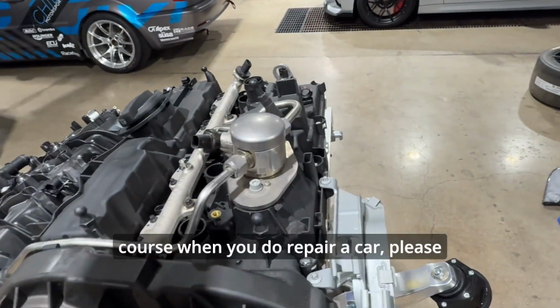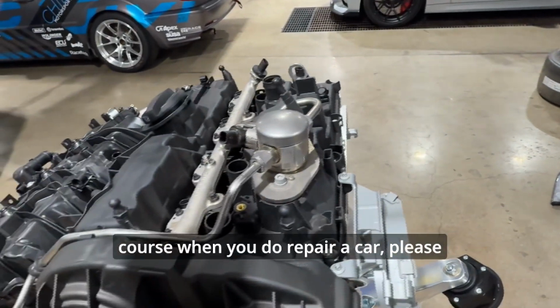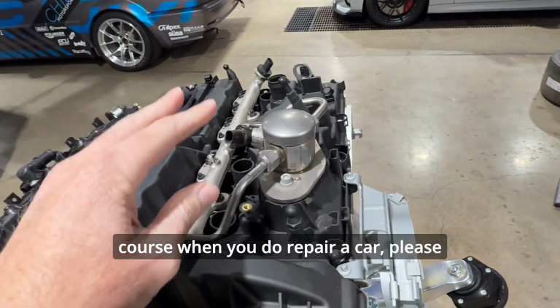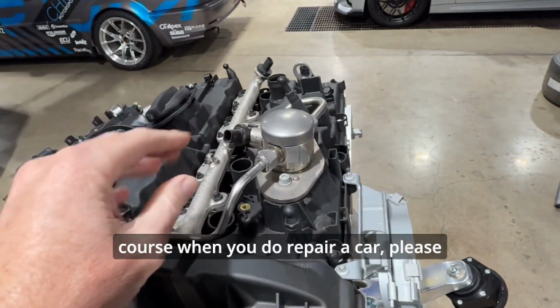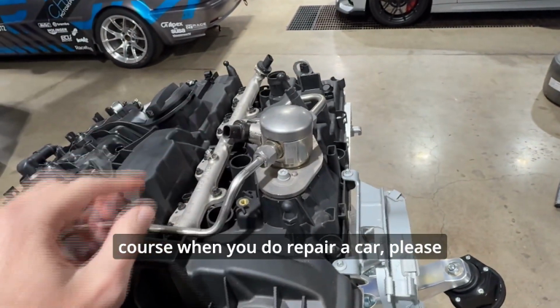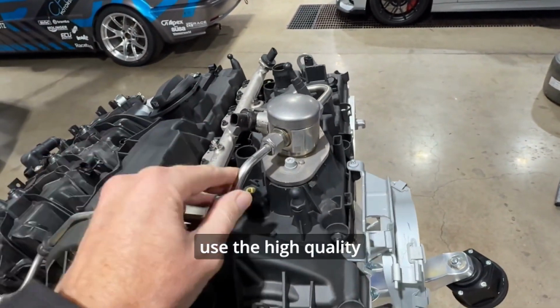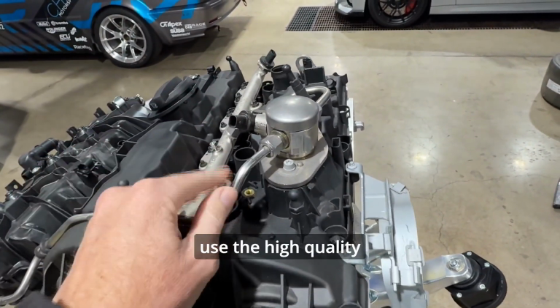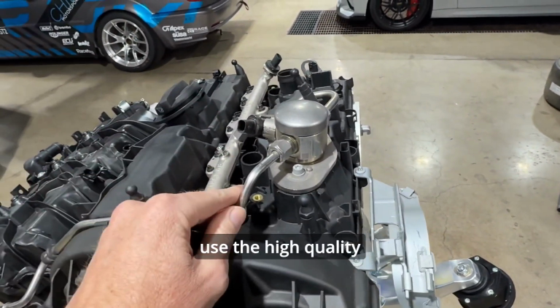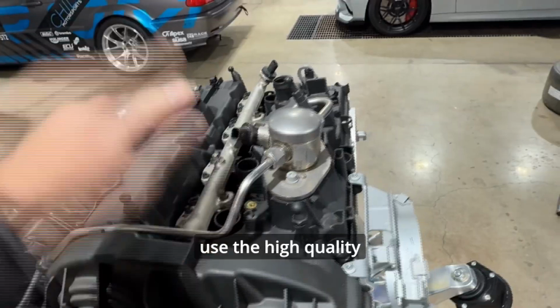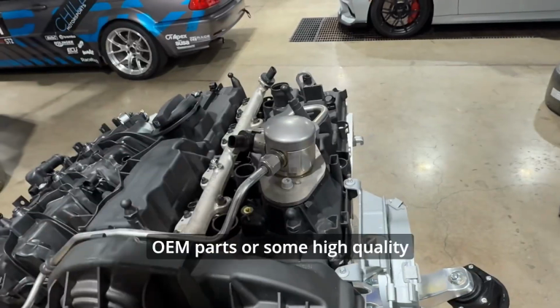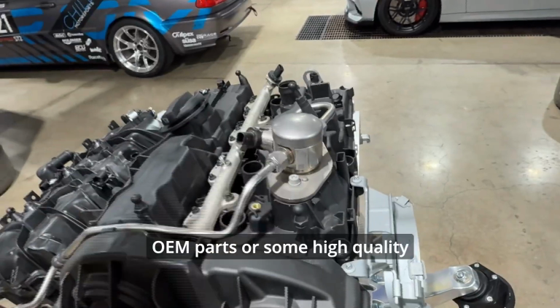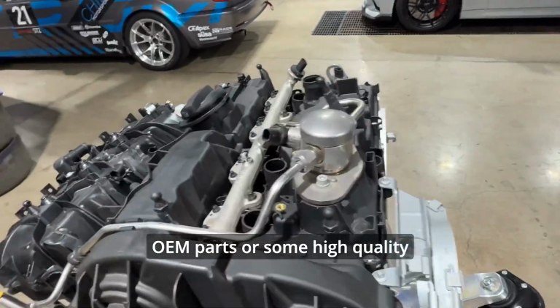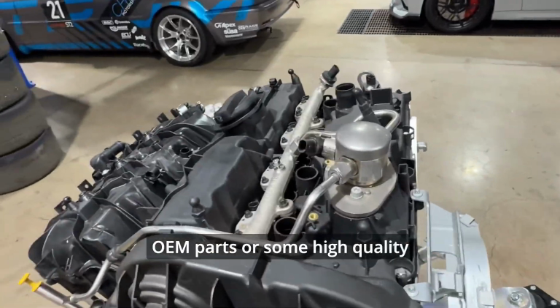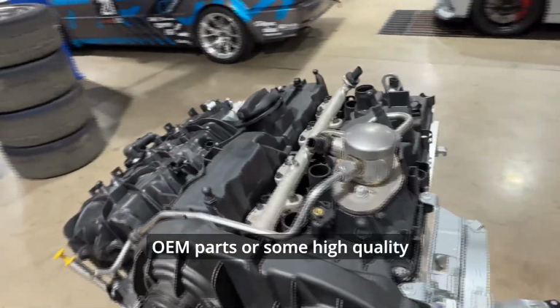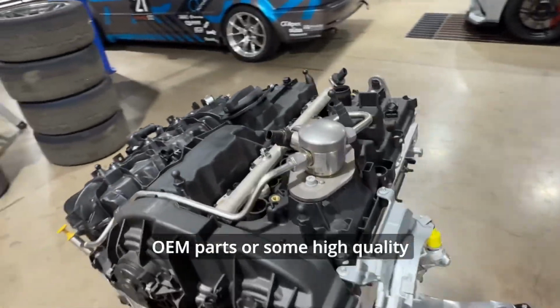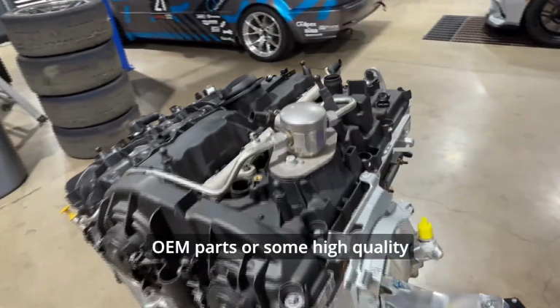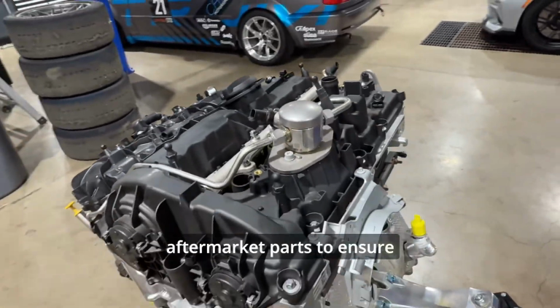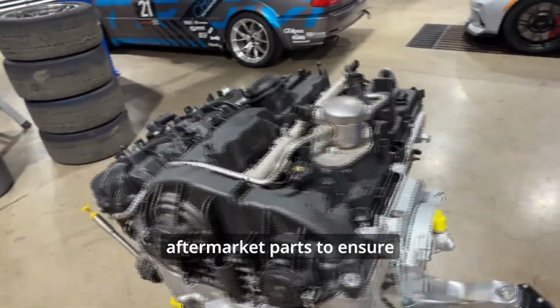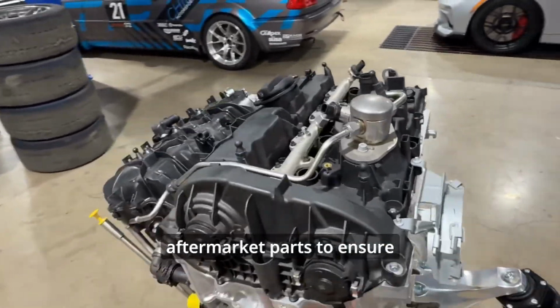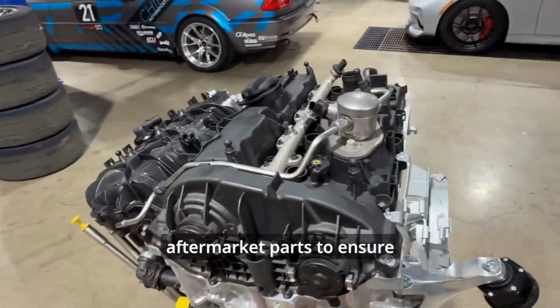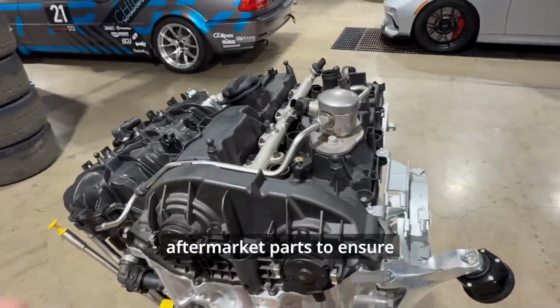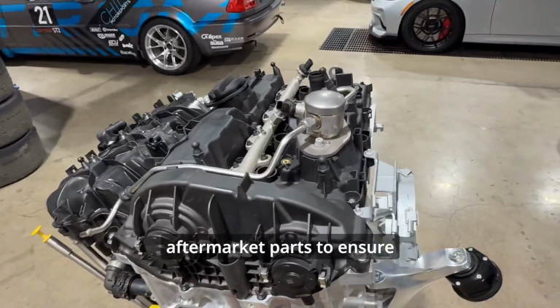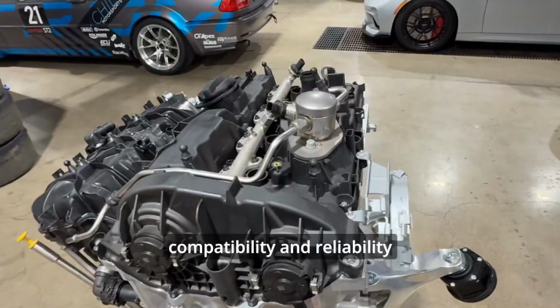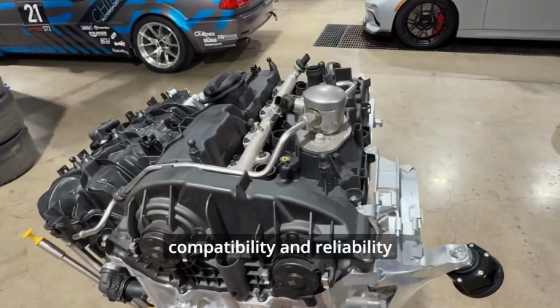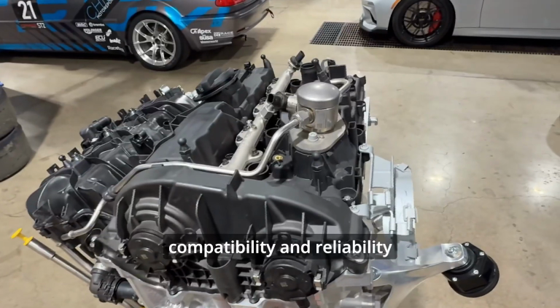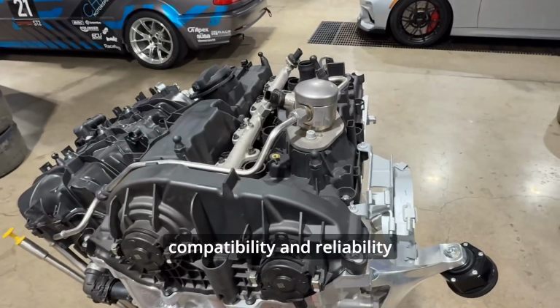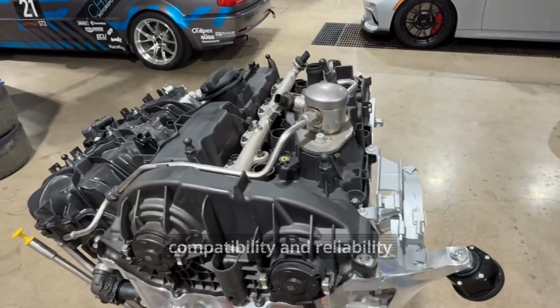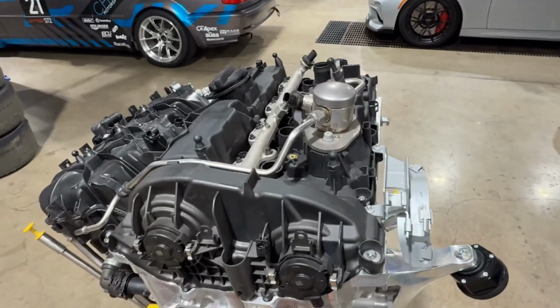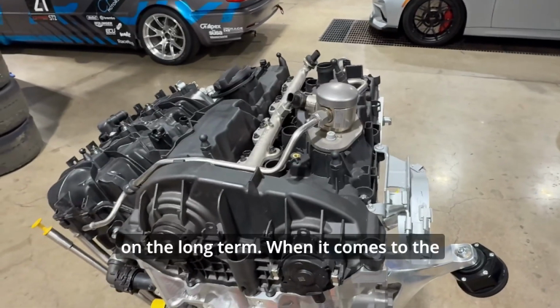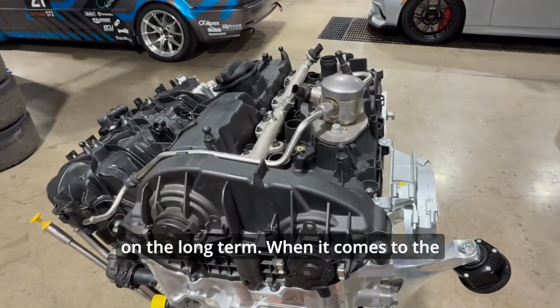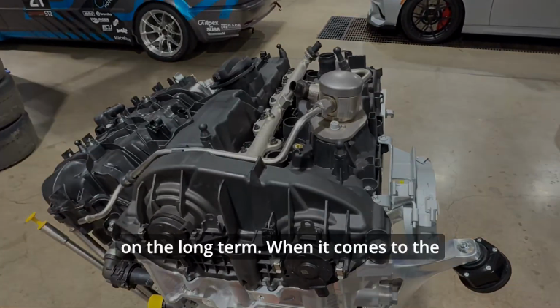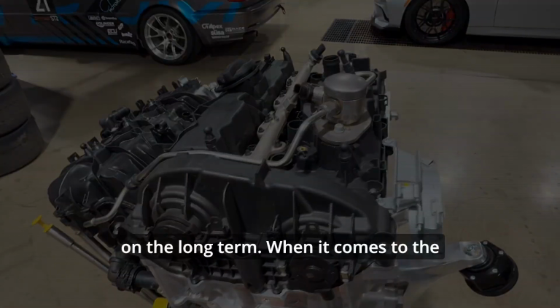When you do repair the car, use high-quality OEM parts or high-quality aftermarket parts to ensure compatibility and reliability in the long term.